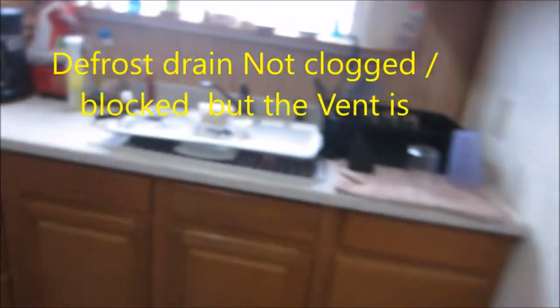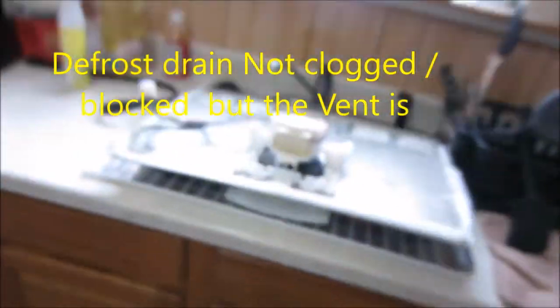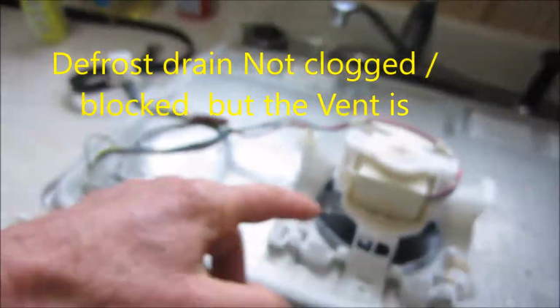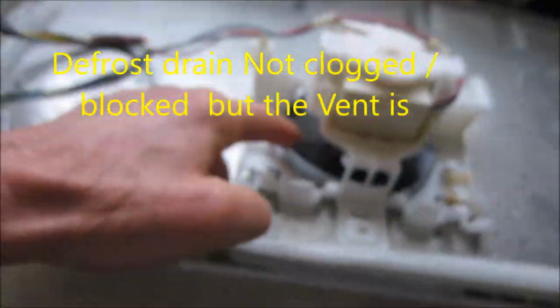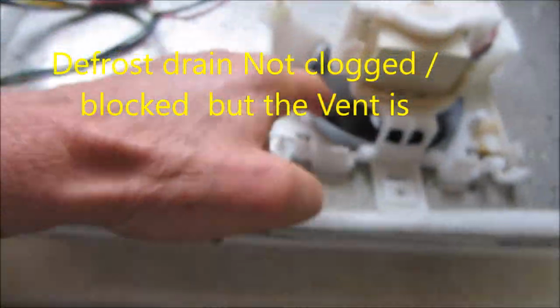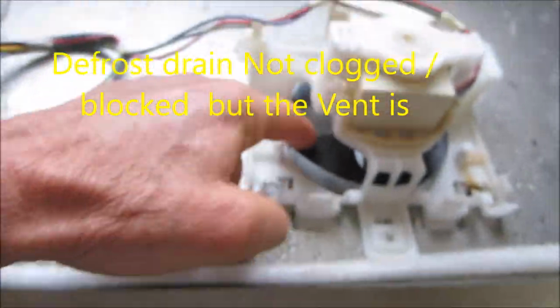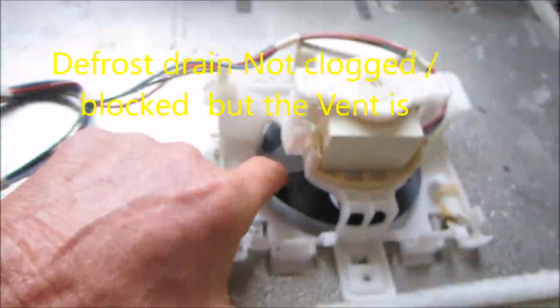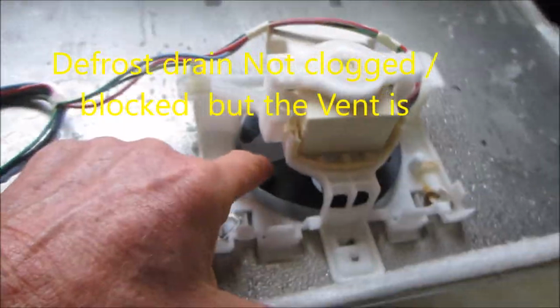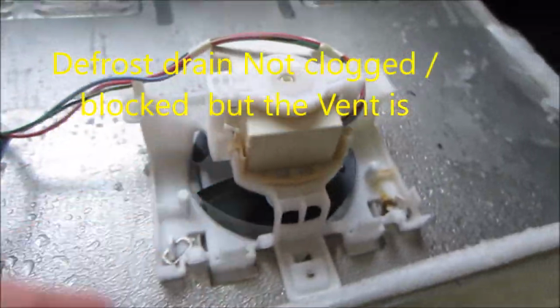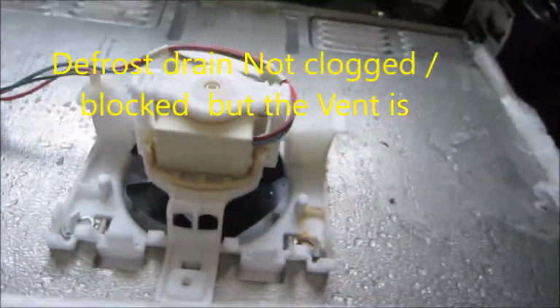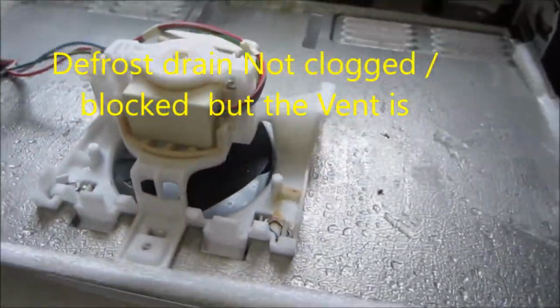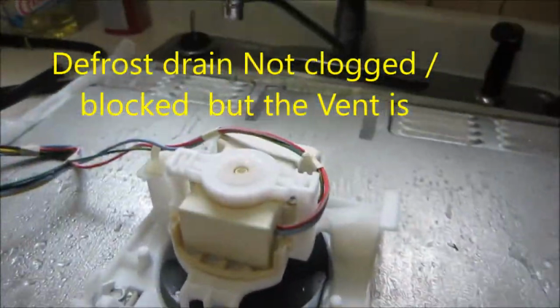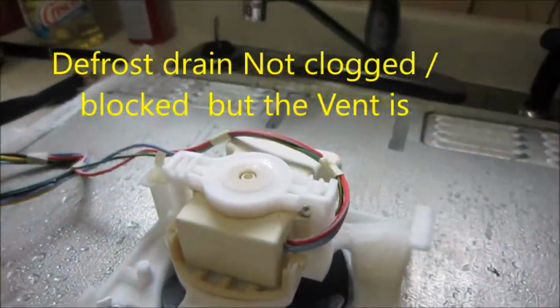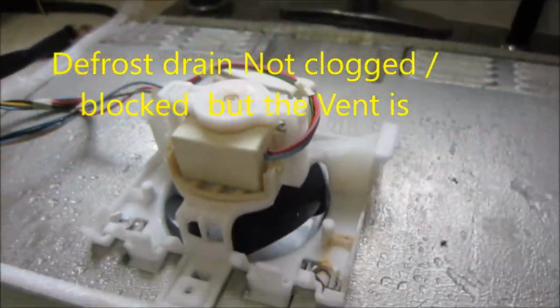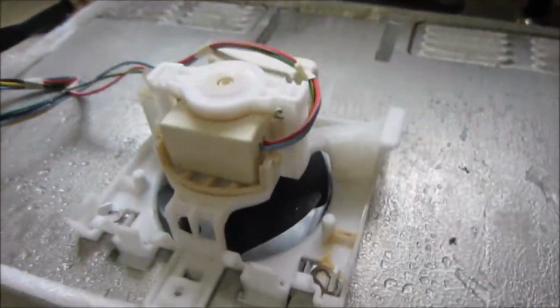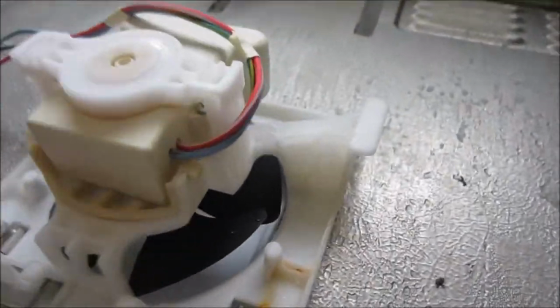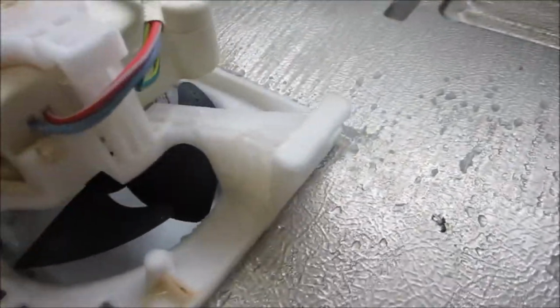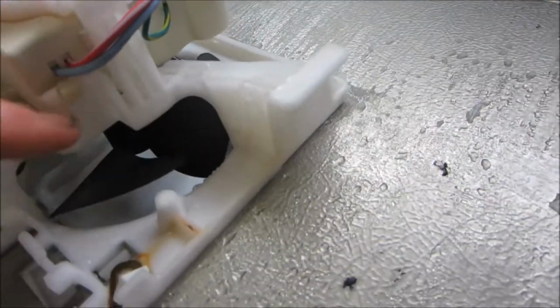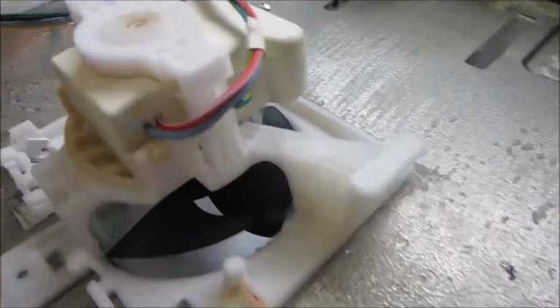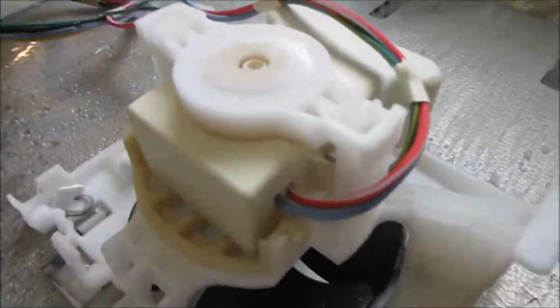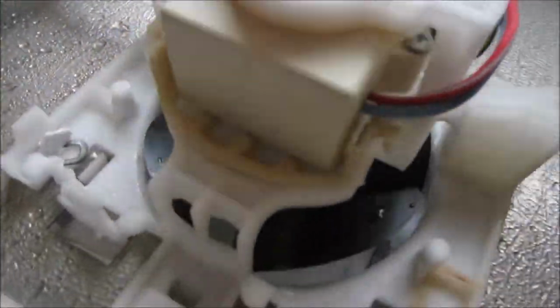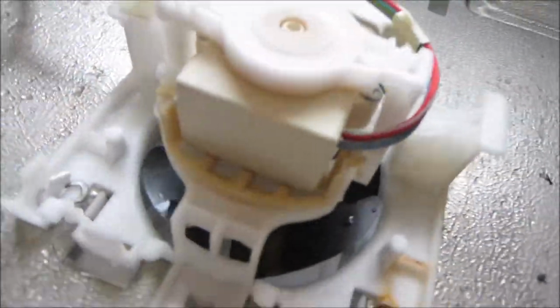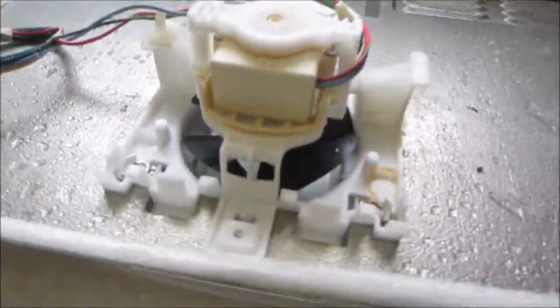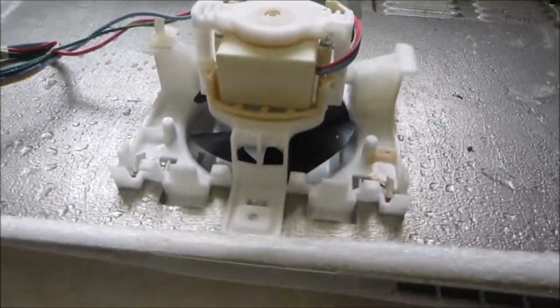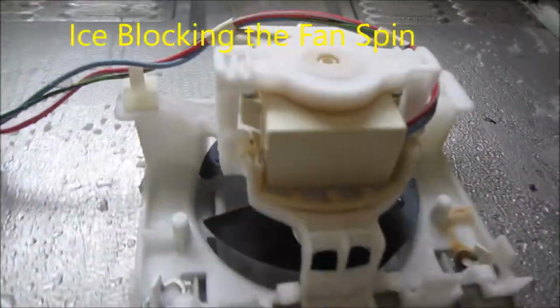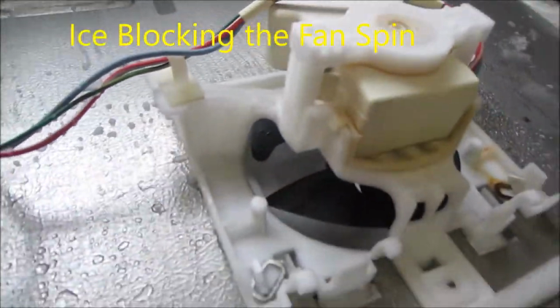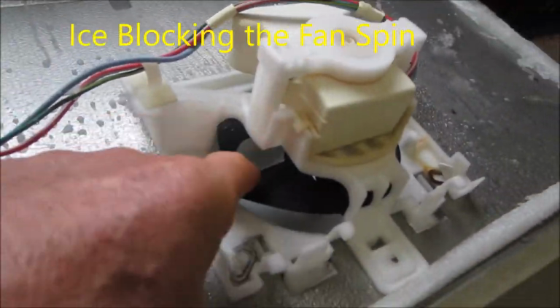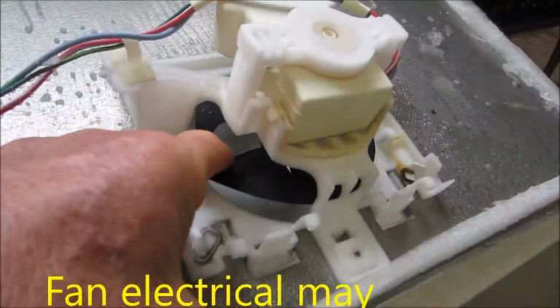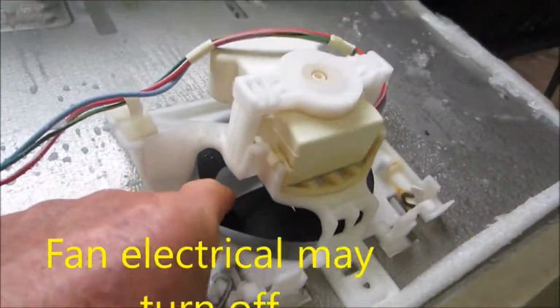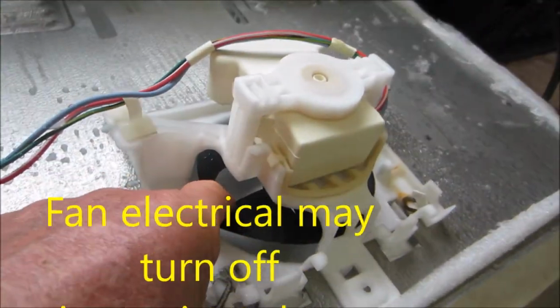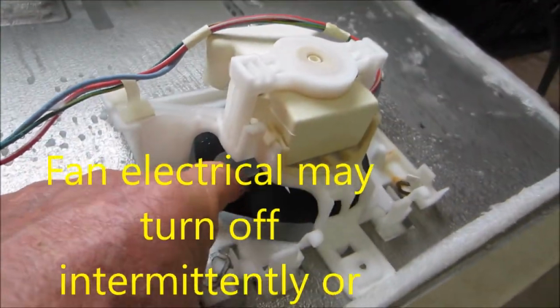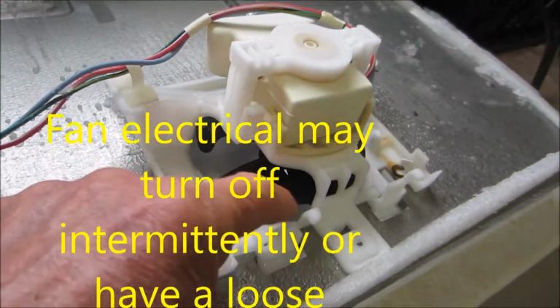Look at this fan — you can see it's basically frozen. We may be able to take some WD-40 and loosen that up and make it work again. At this point it will not move.